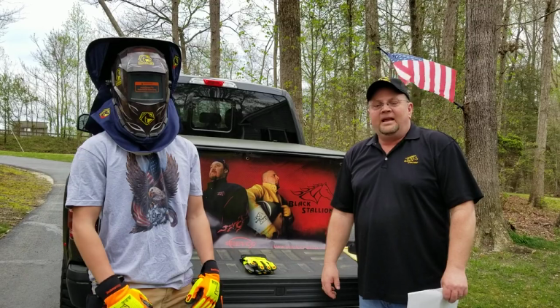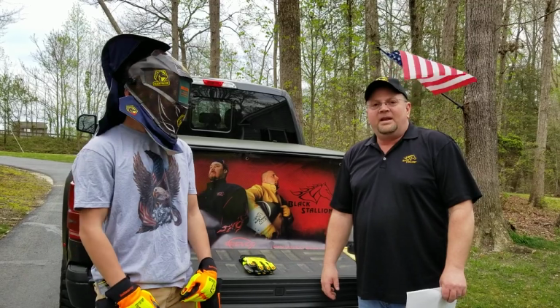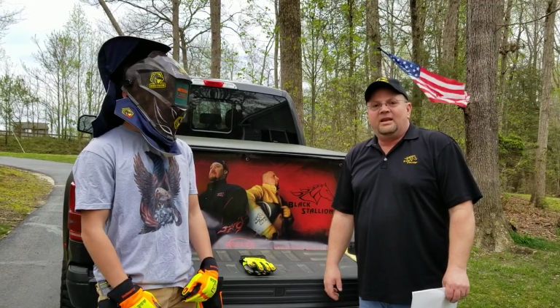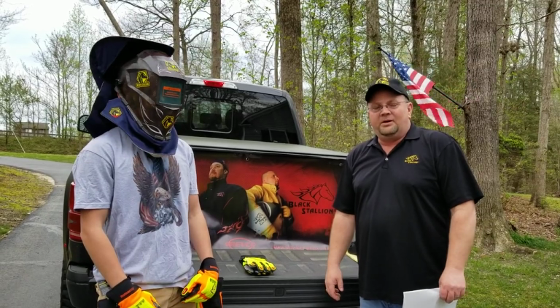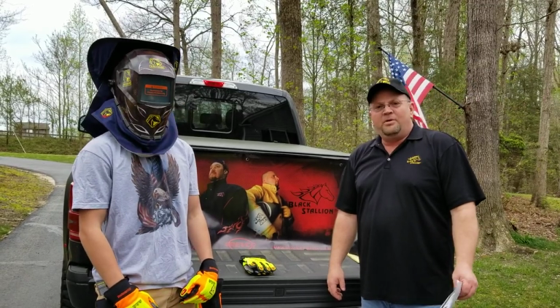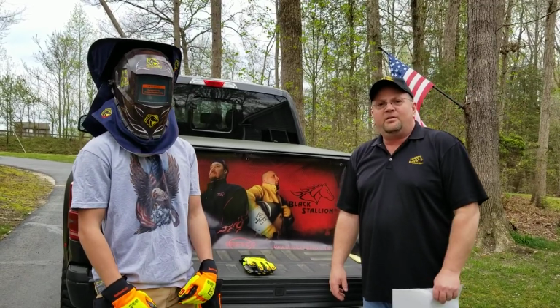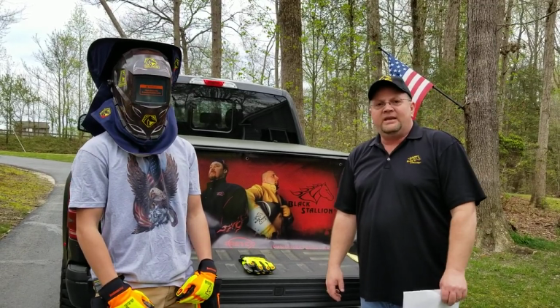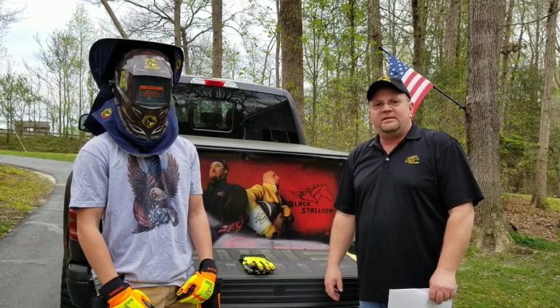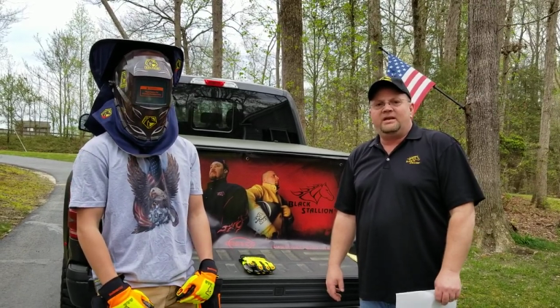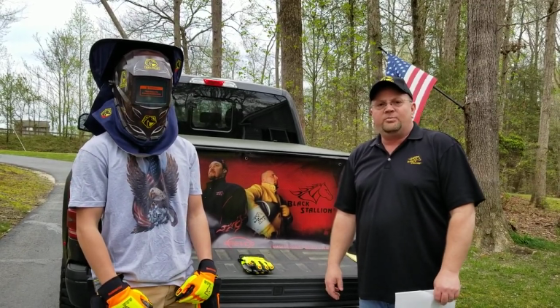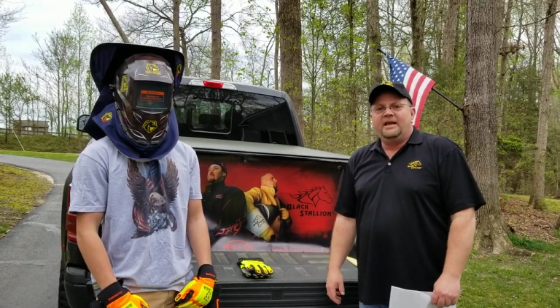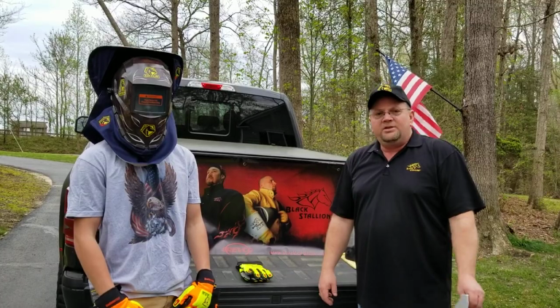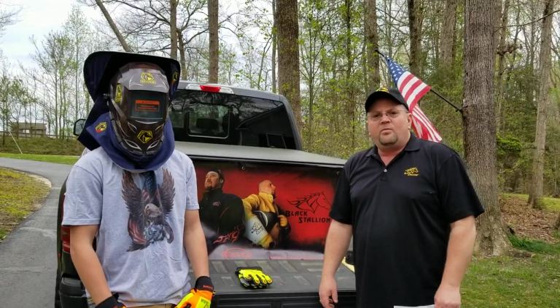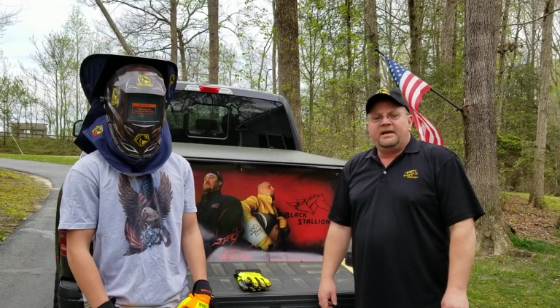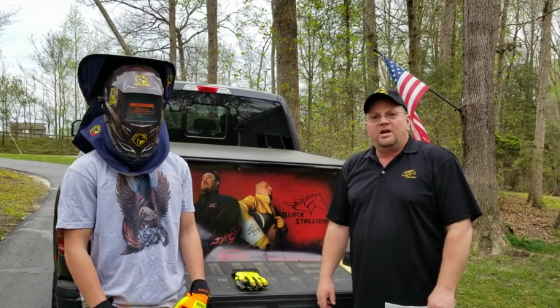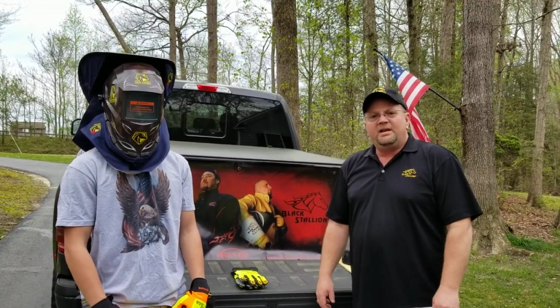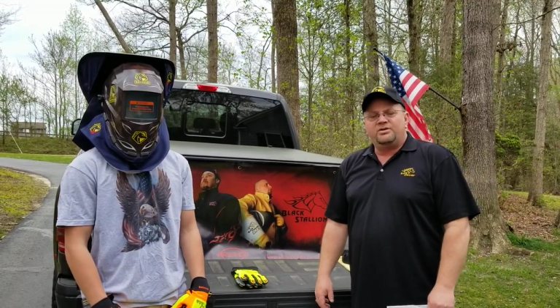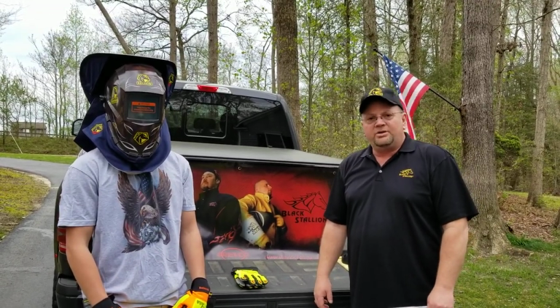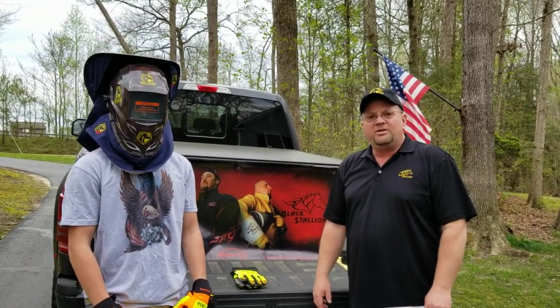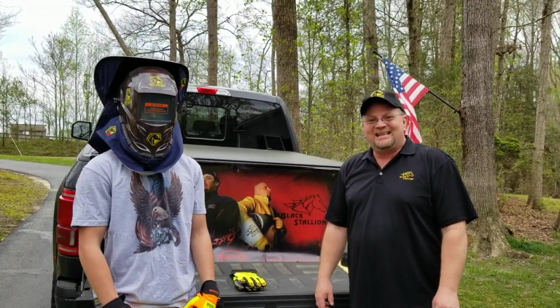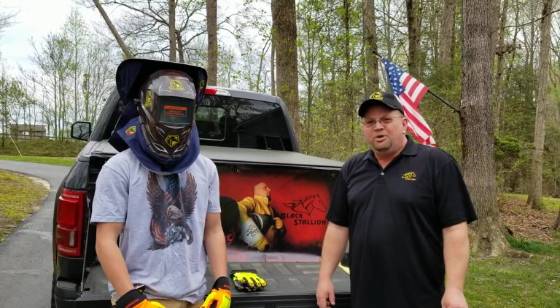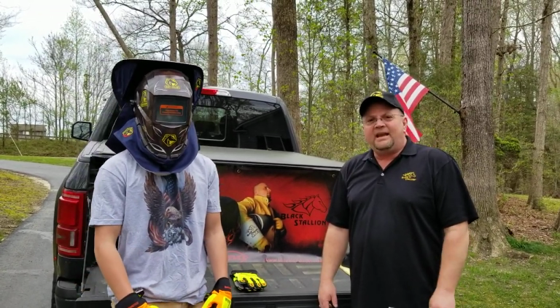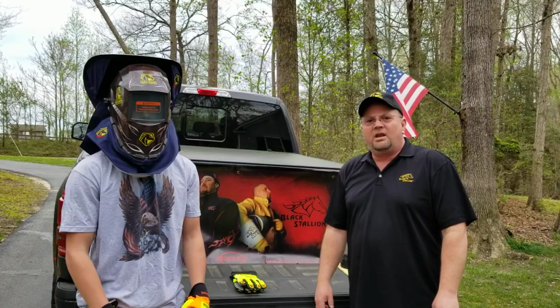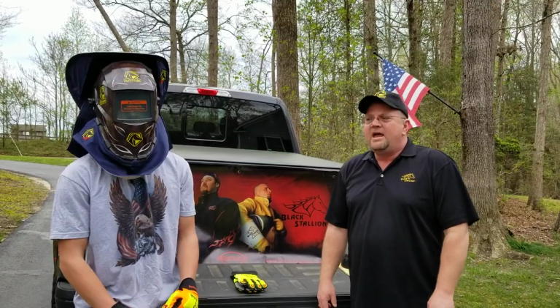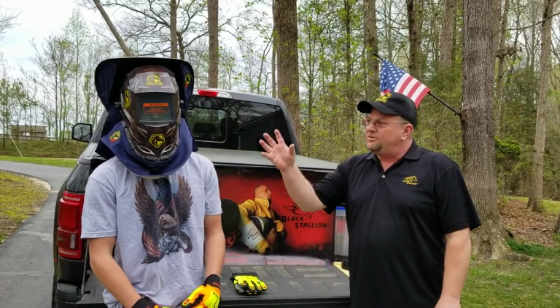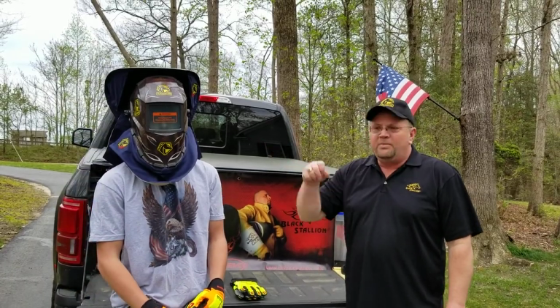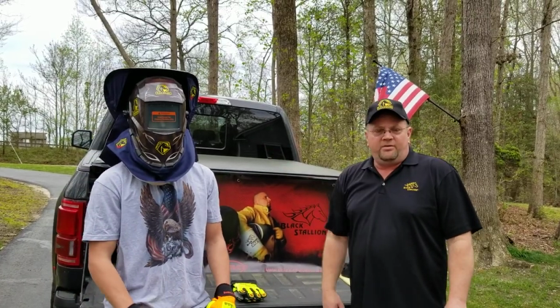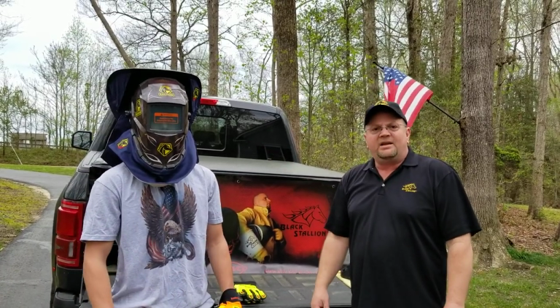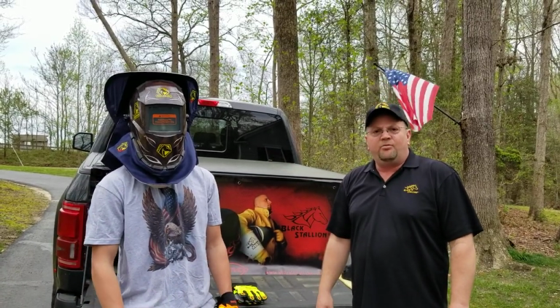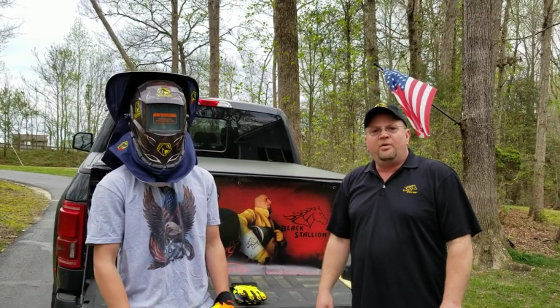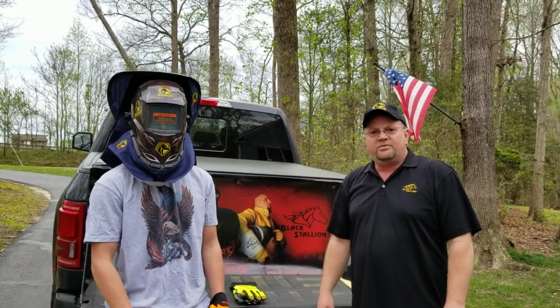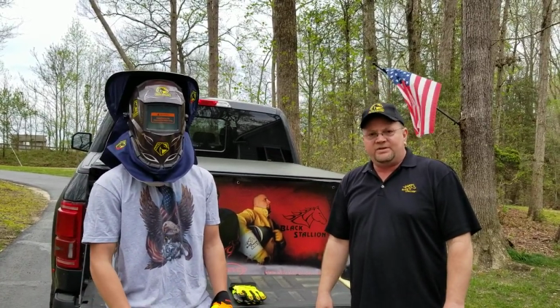Hello, my name is Clay Dillard, here with another exciting two-minute tailgate sales meeting. This meeting I wanted to take just a couple minutes of your time to talk about some exciting new mechanics gloves and some helmet gear that Black Stallion Revco Industry has out.